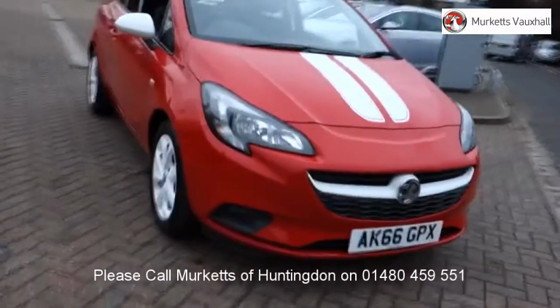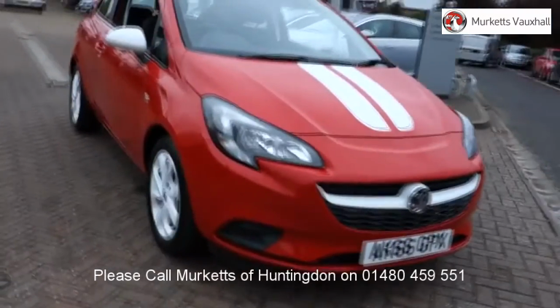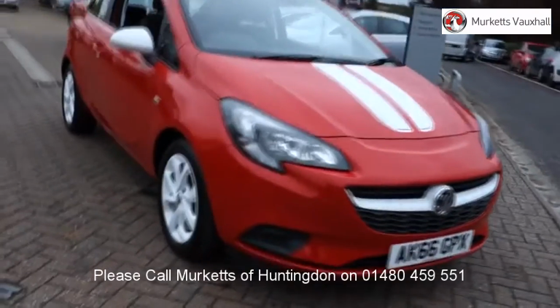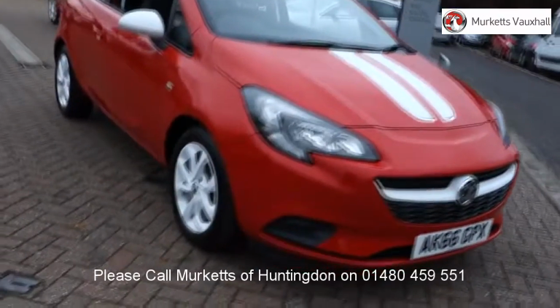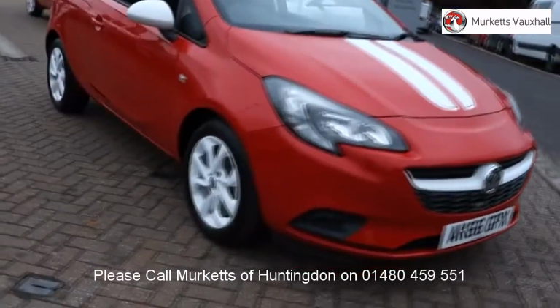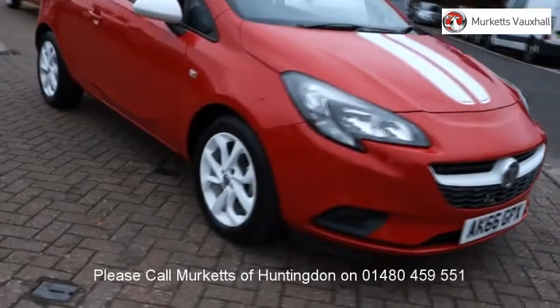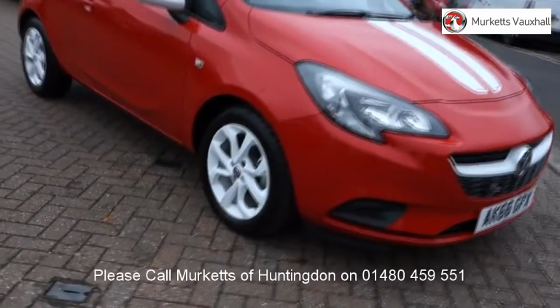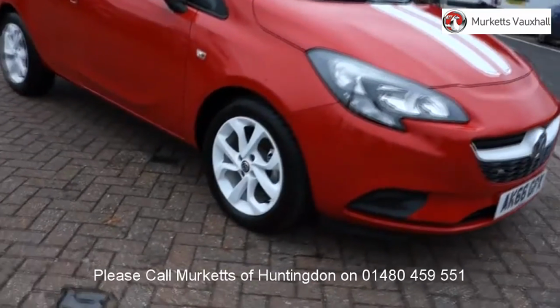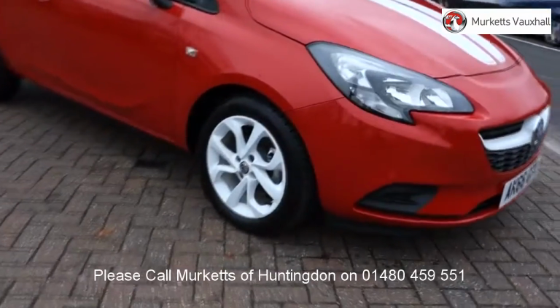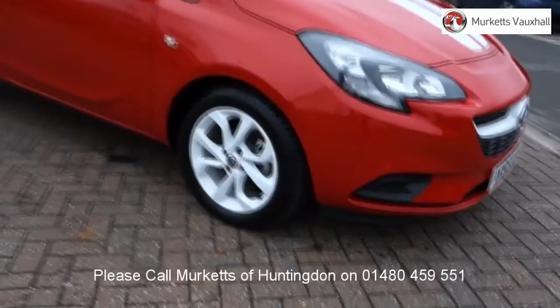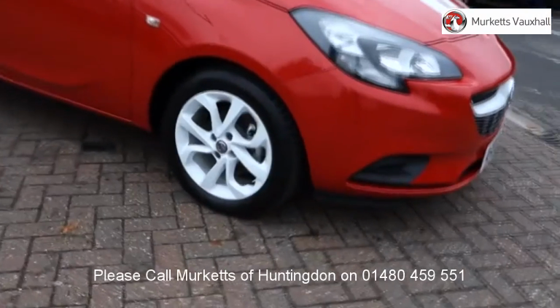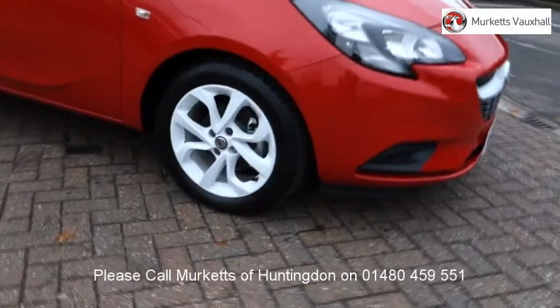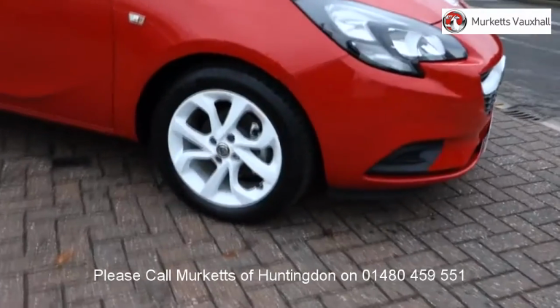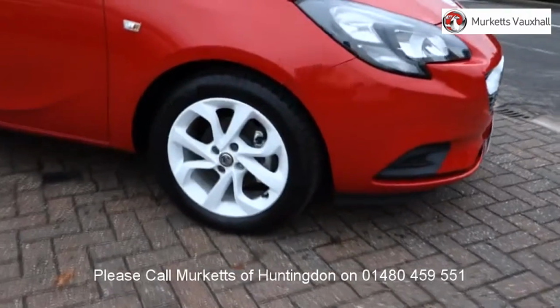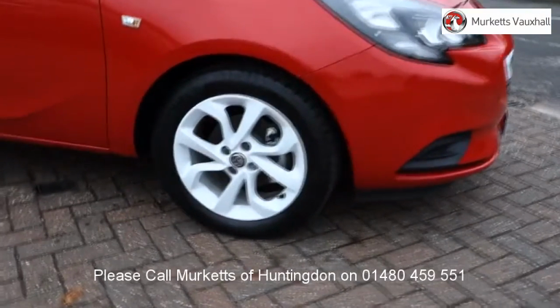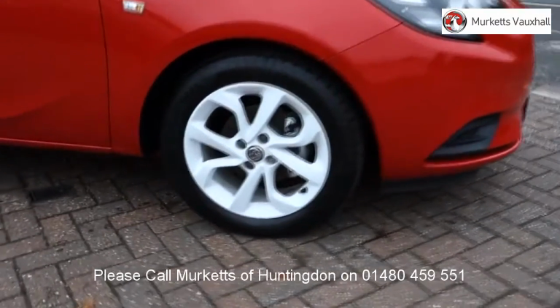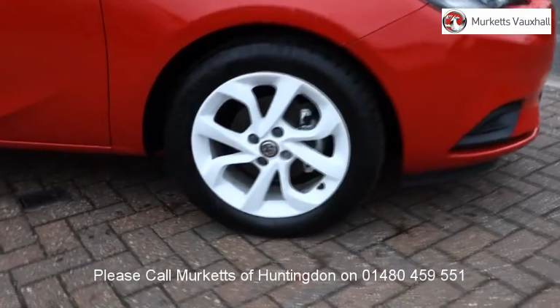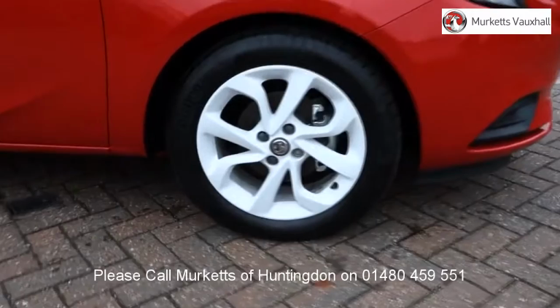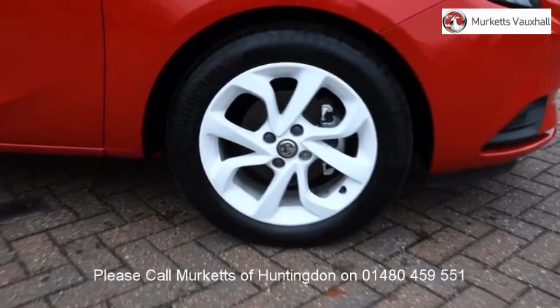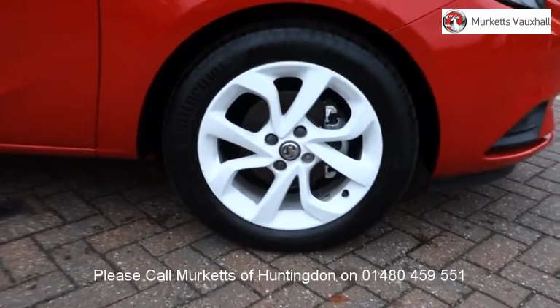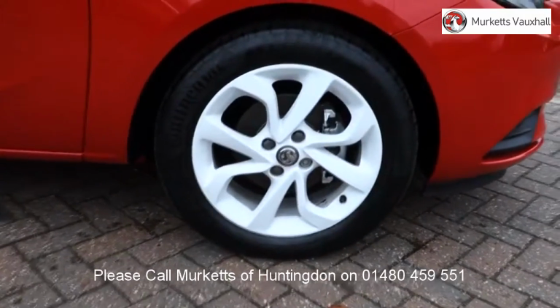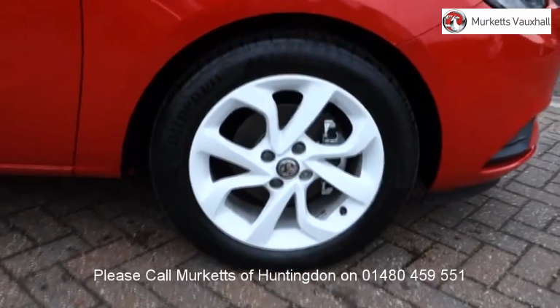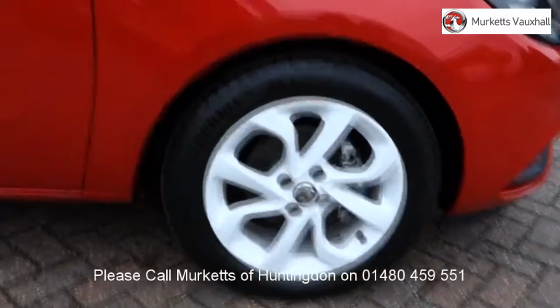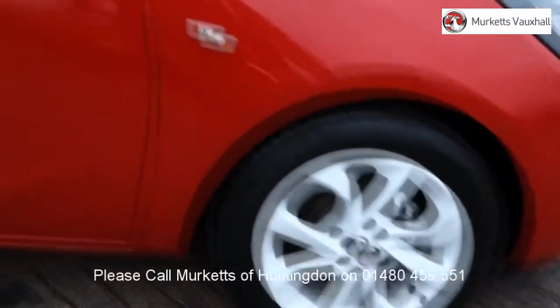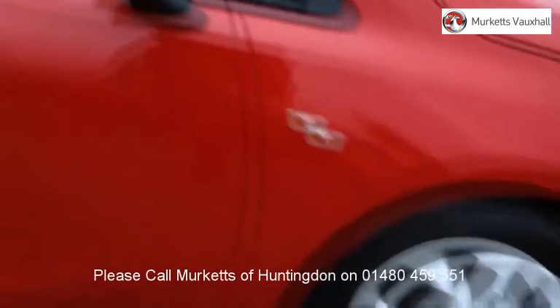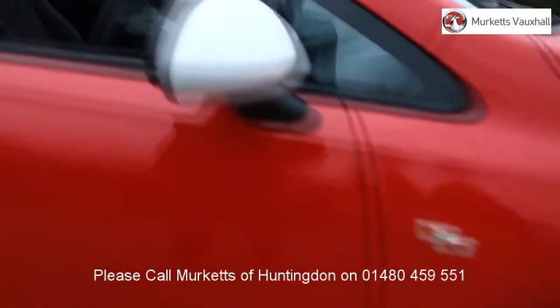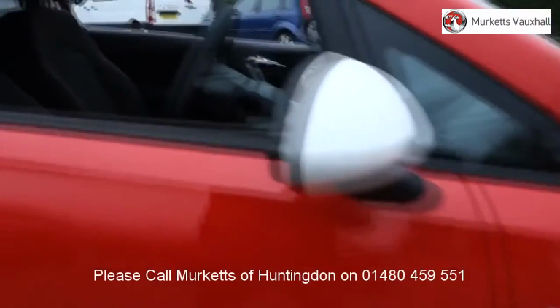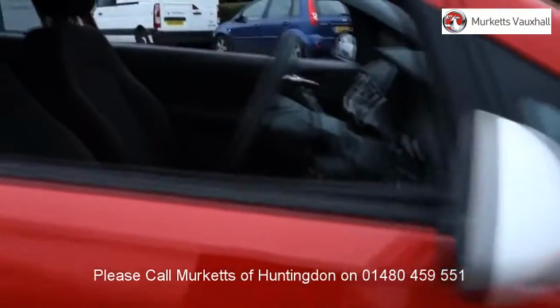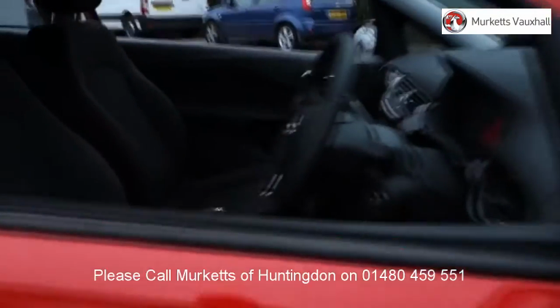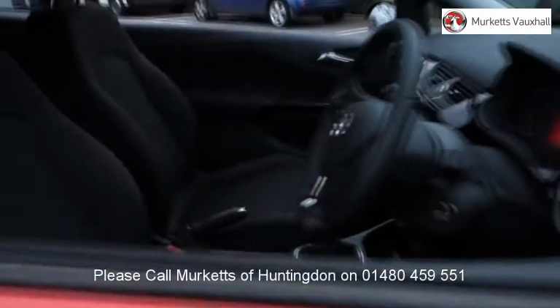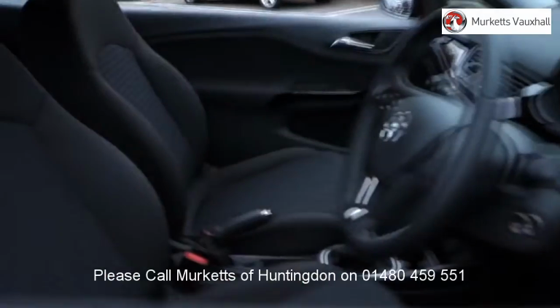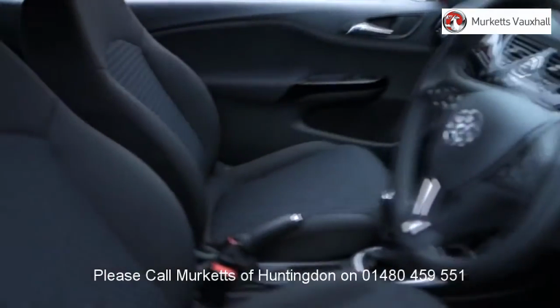With all videos, you will find a link that will take you directly to the website where you can find out more information on the vehicle in question, as well as opening hours, pricing, contact telephone numbers and more in-depth vehicle specification.